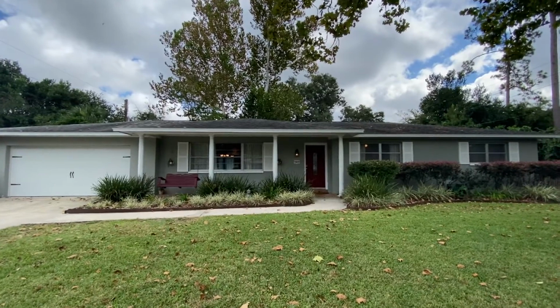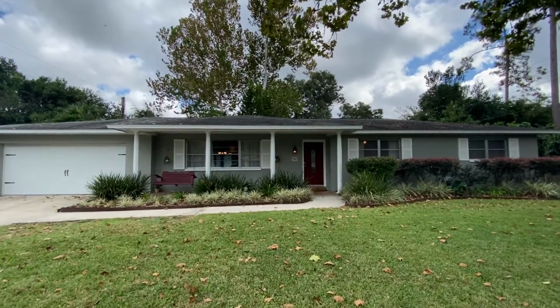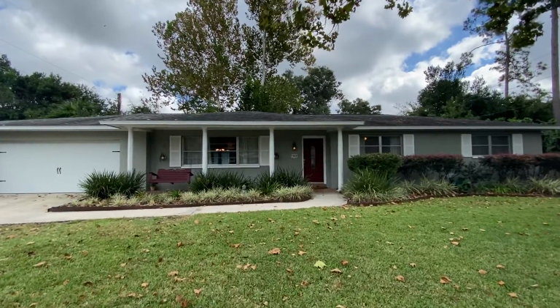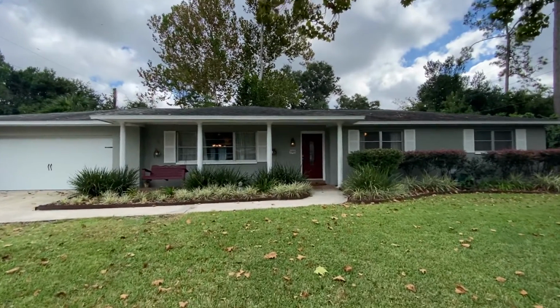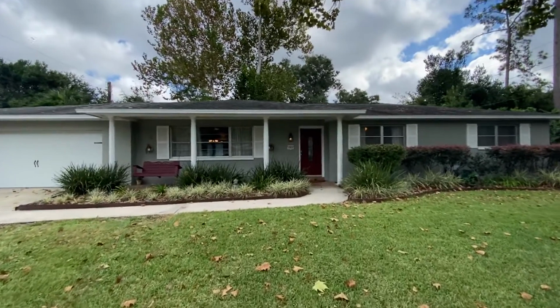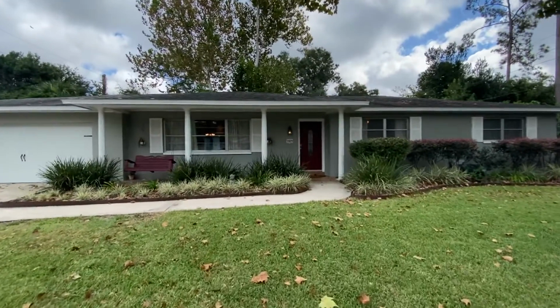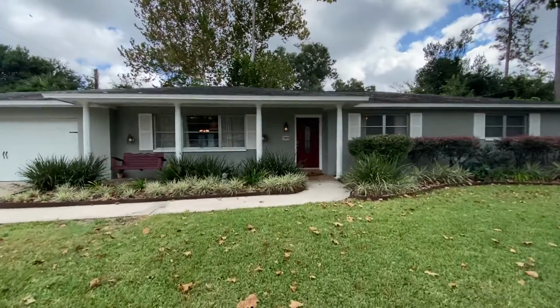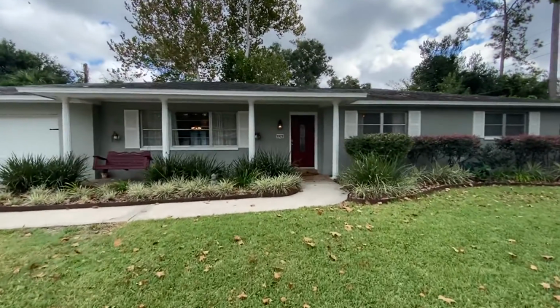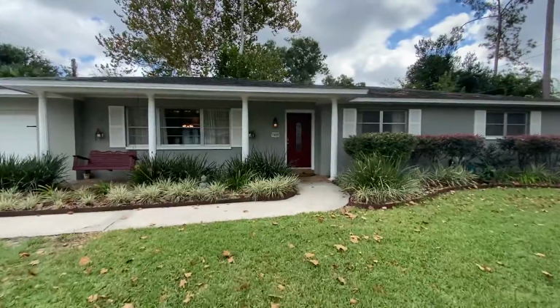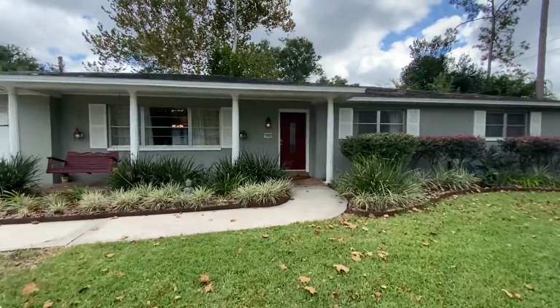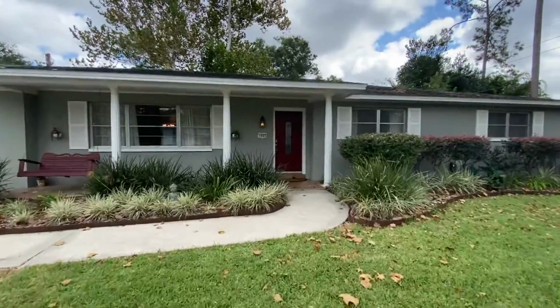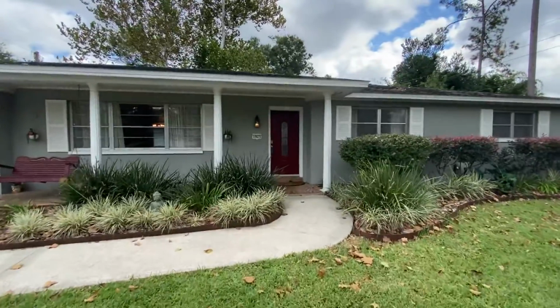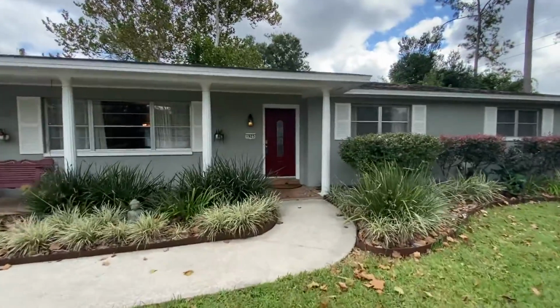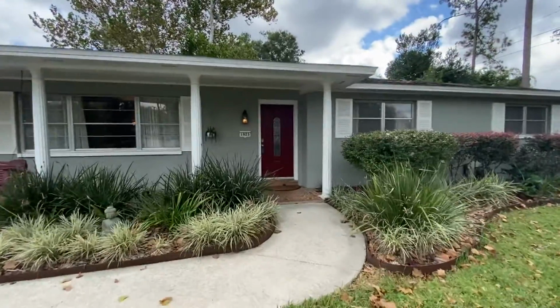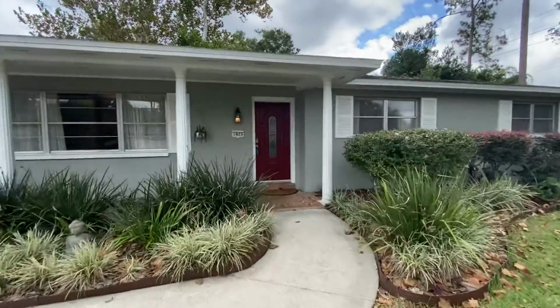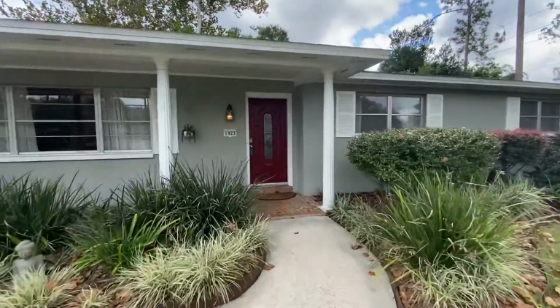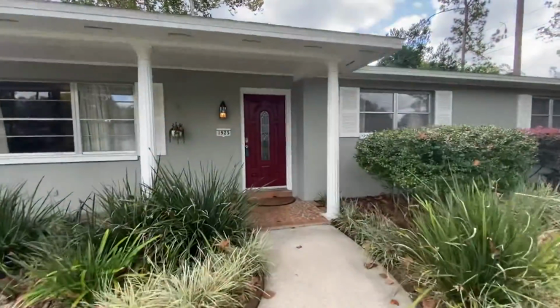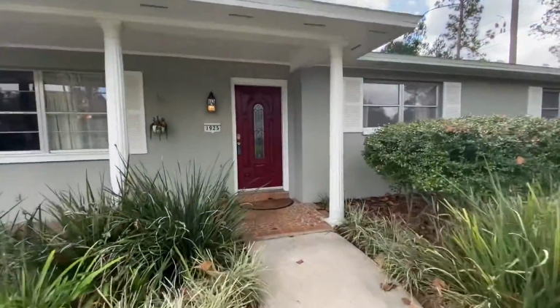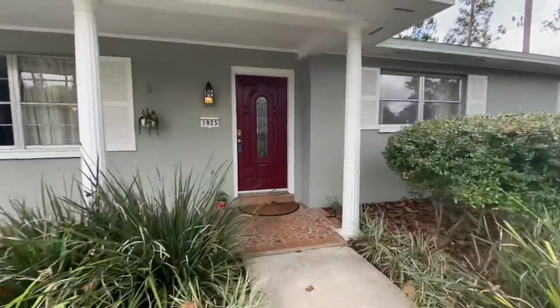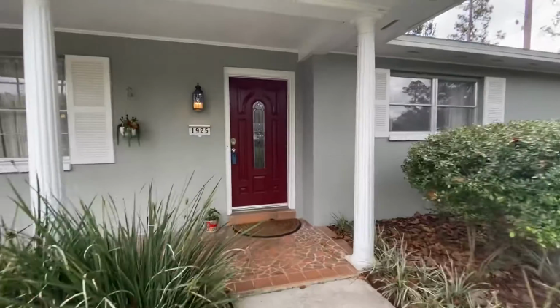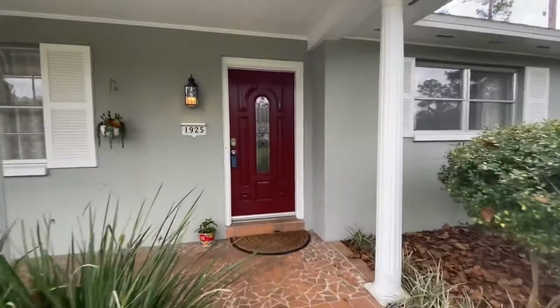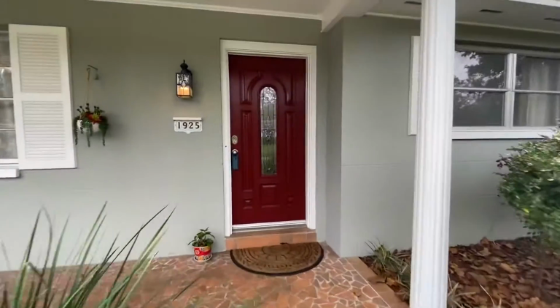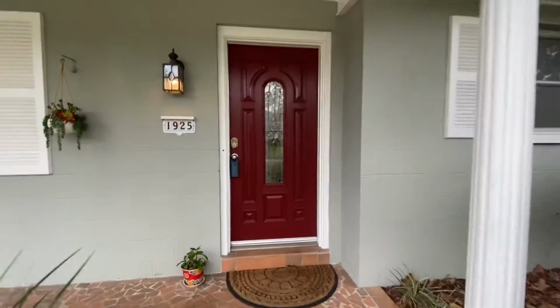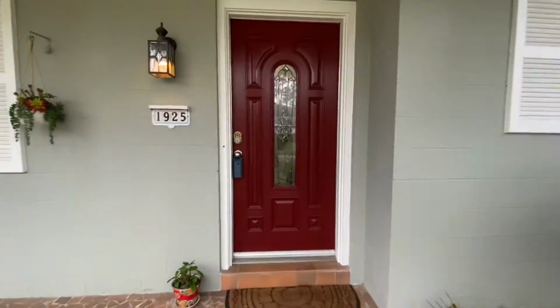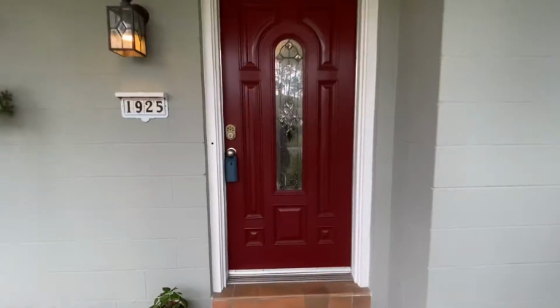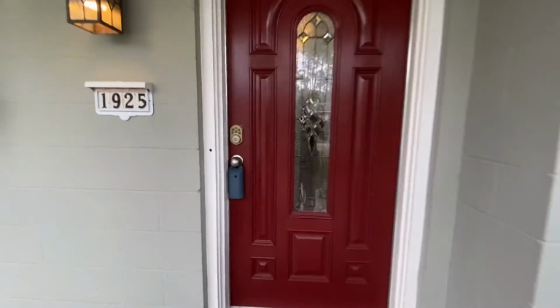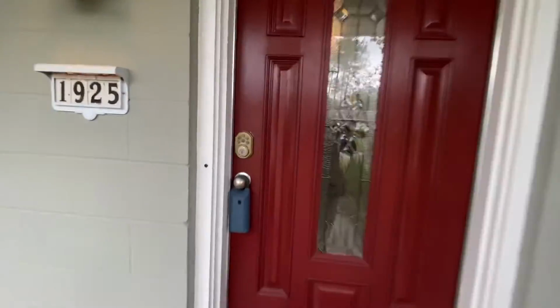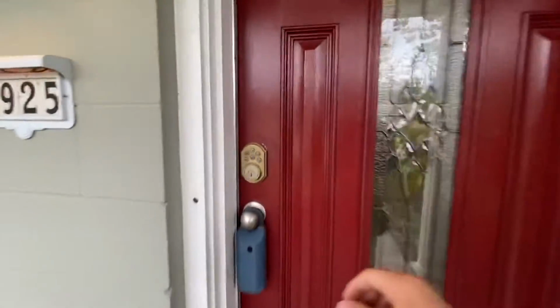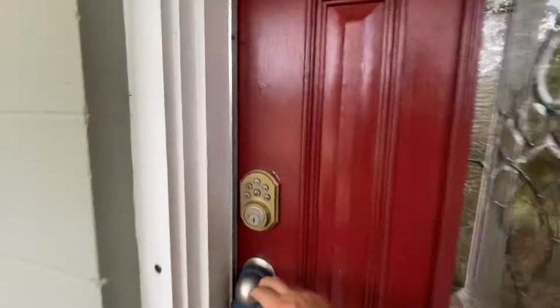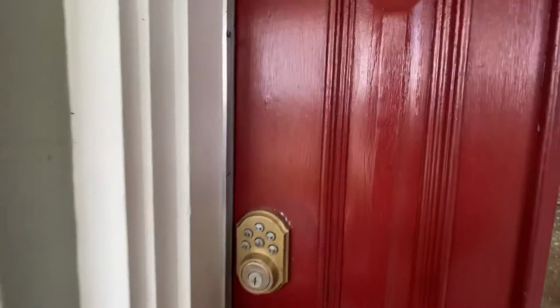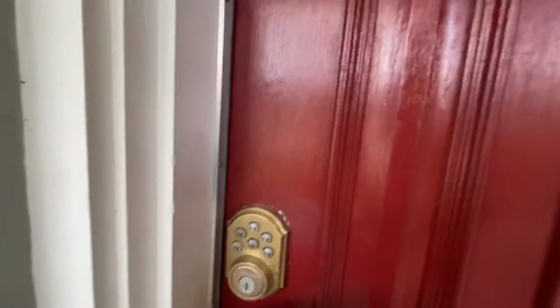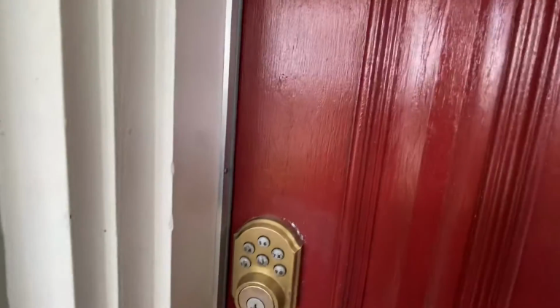Well hello there, Jonathan Colon here again. We are at 1925 Northwest 45th Street here in Suburban Heights. I want you to check out this five-bedroom, two-bath house over 2,800 square feet with some updates. Let's take a peek.